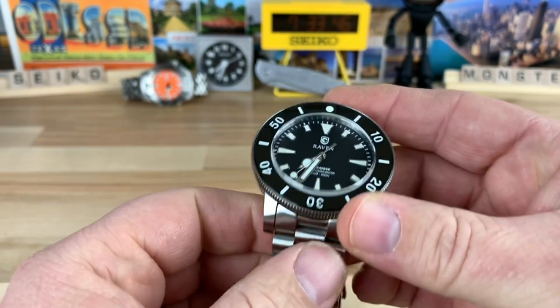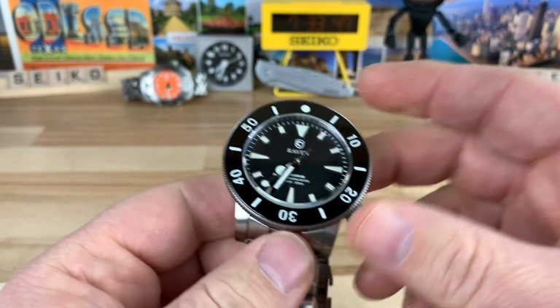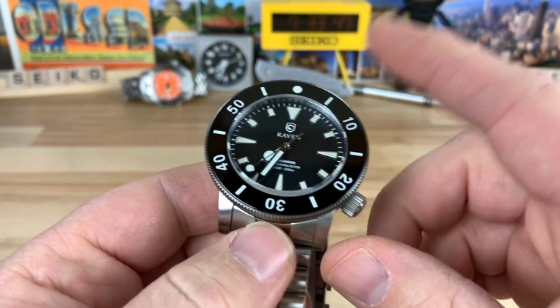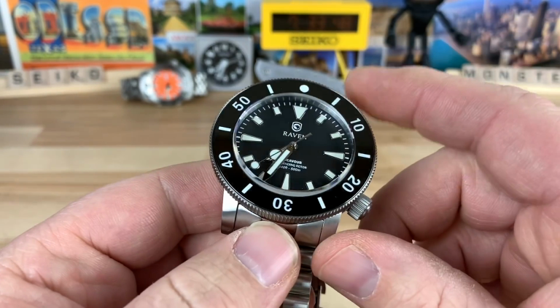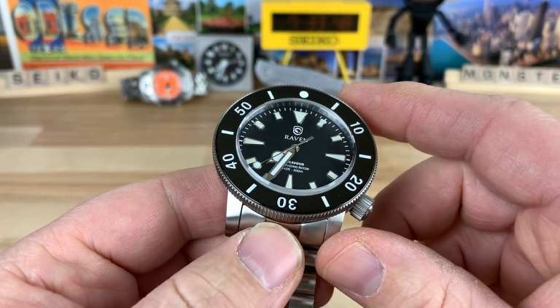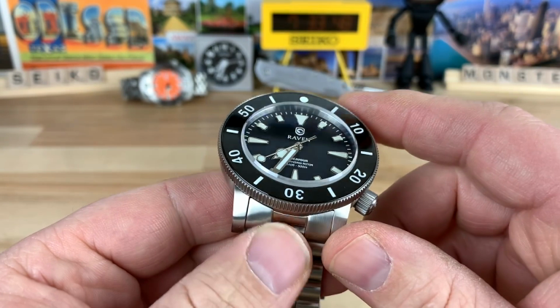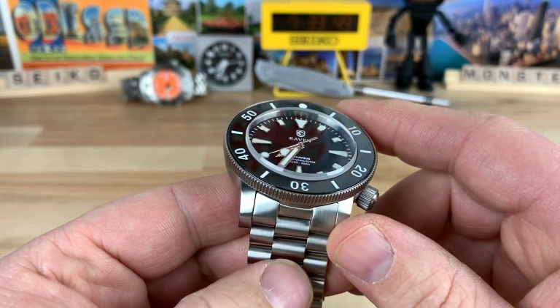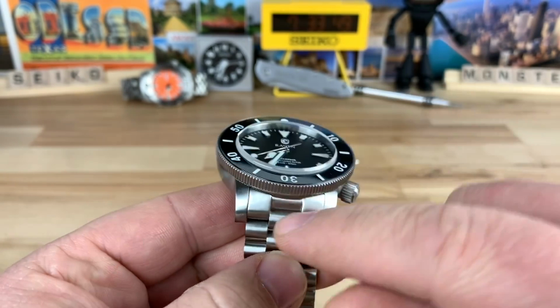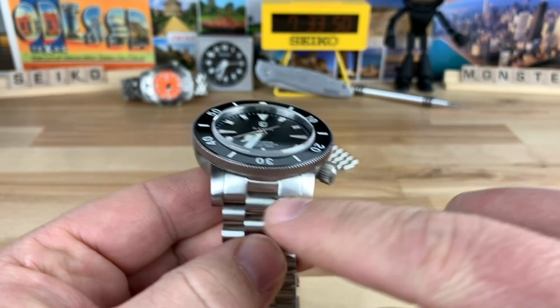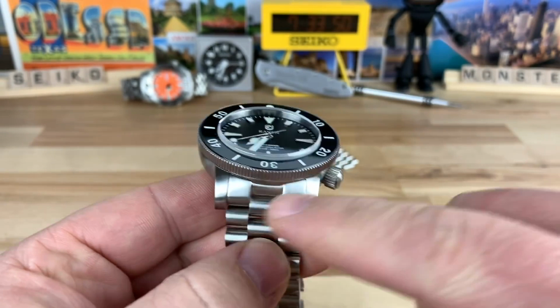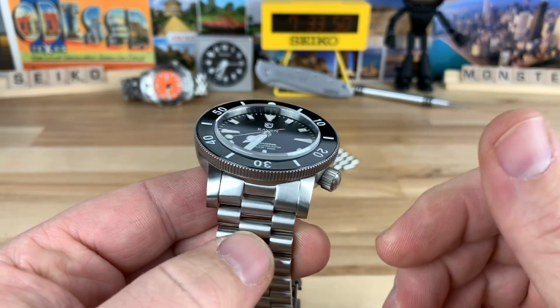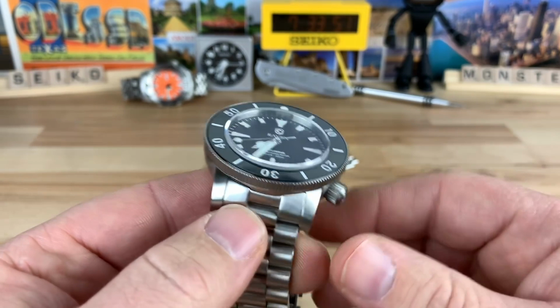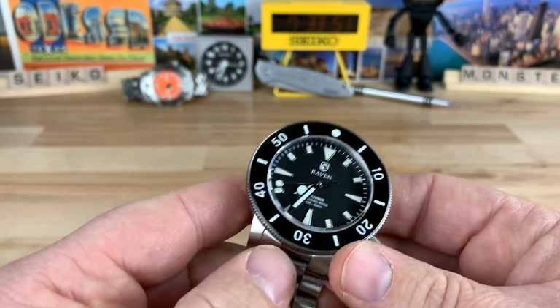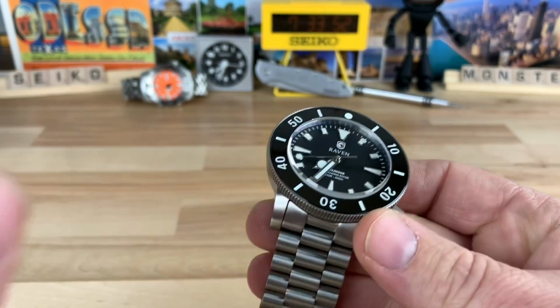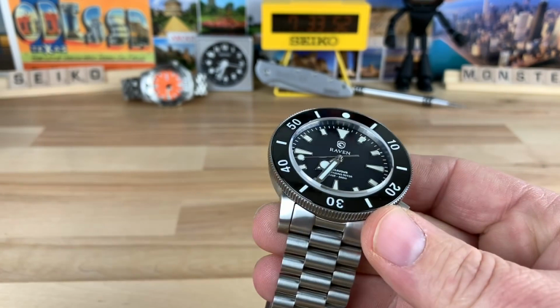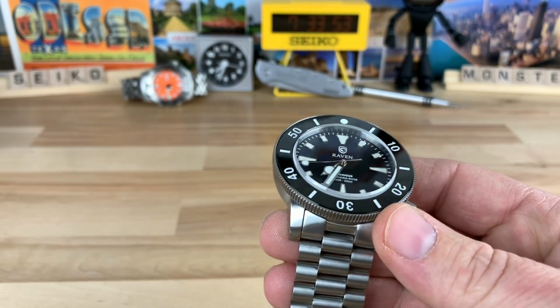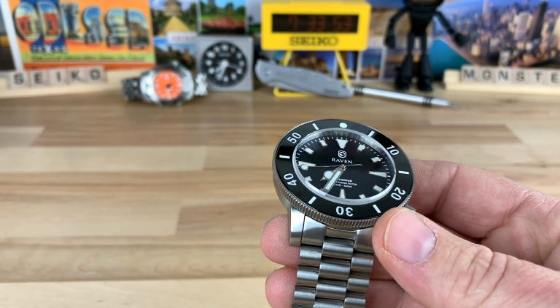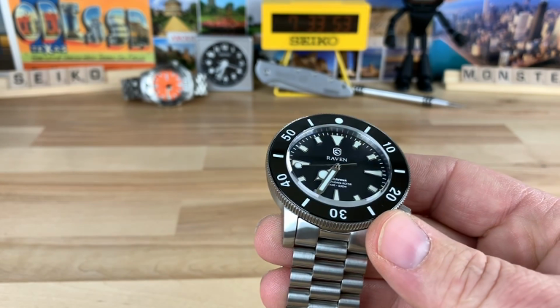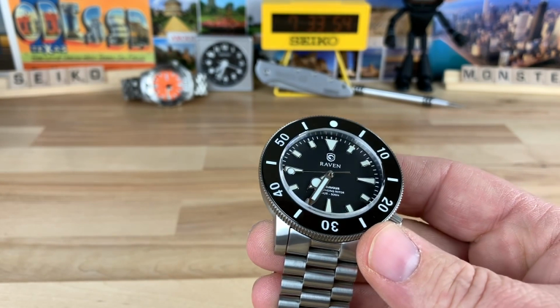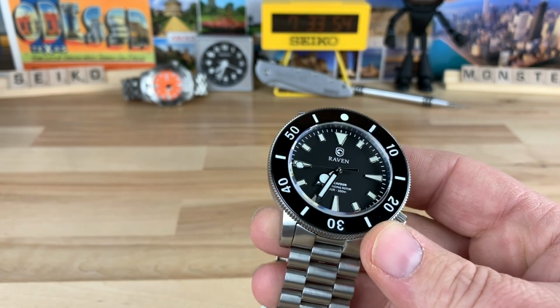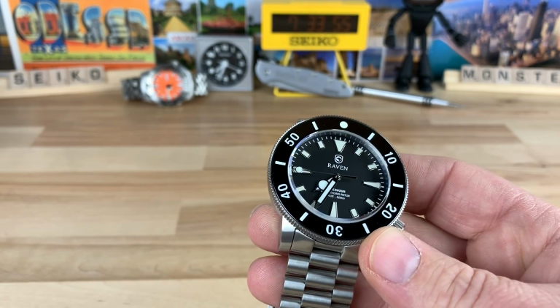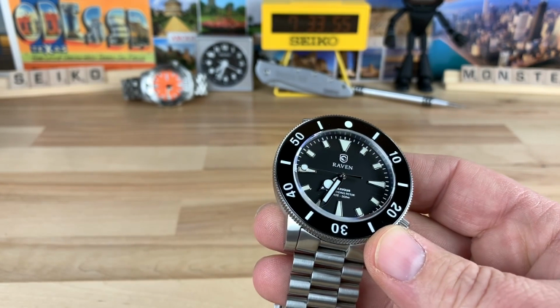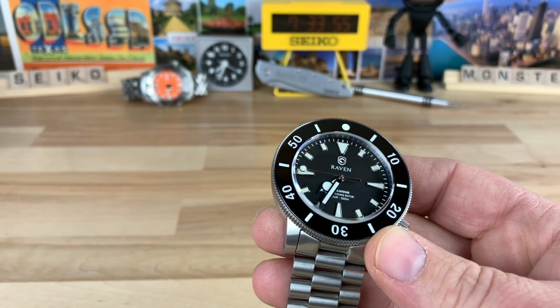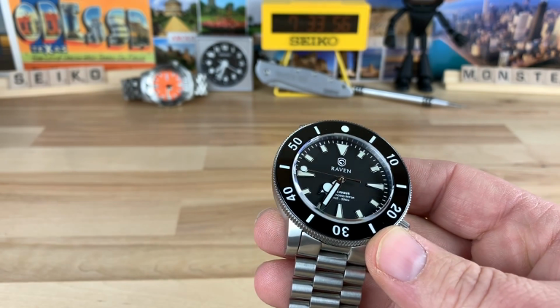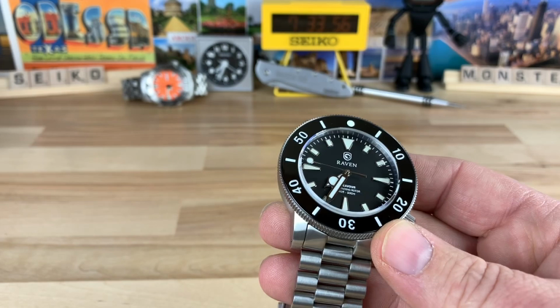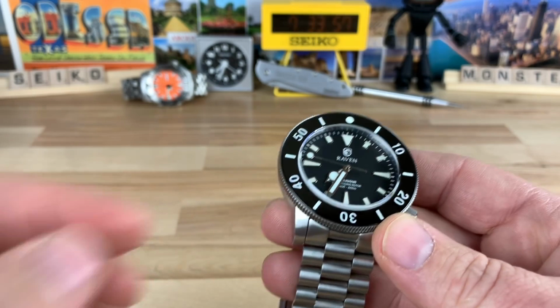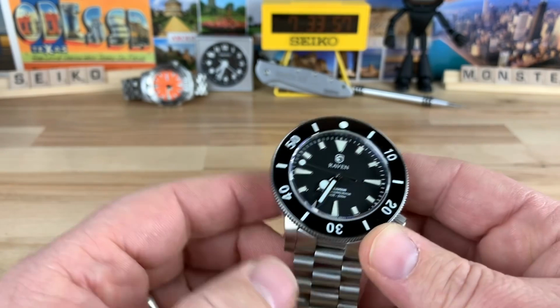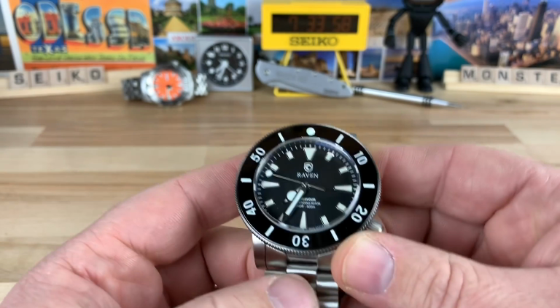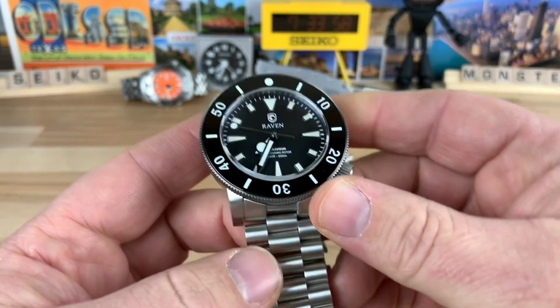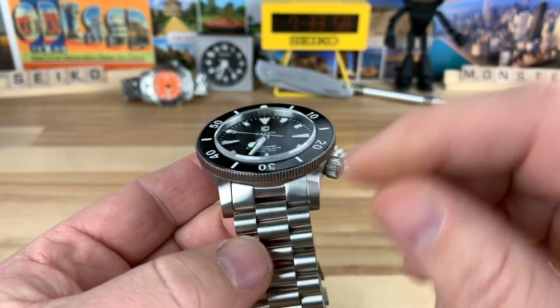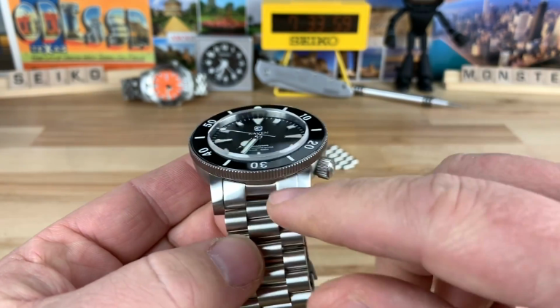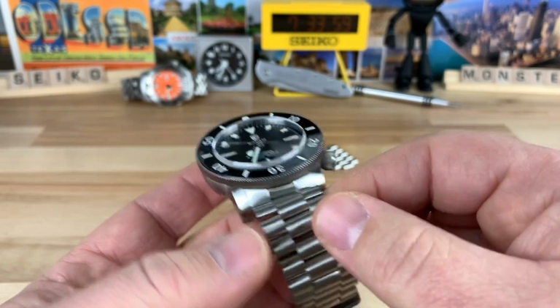It does house the ETA 2824. I forgot to tell you — it's 22 millimeter lug width. So towards the end I'm going to try to do a little bit of a fashion show with different strap options, hopefully I can pull that off. But 22 millimeter.